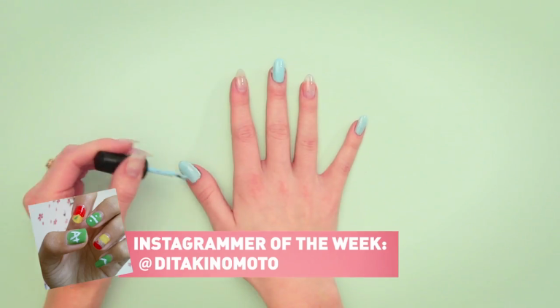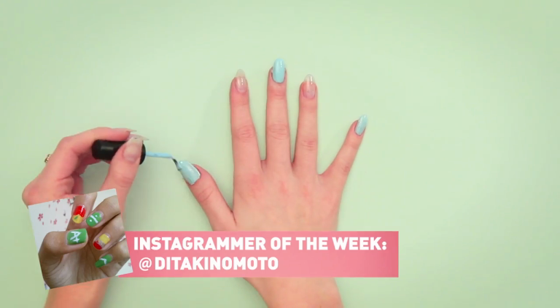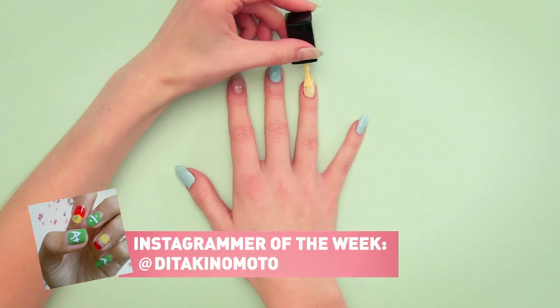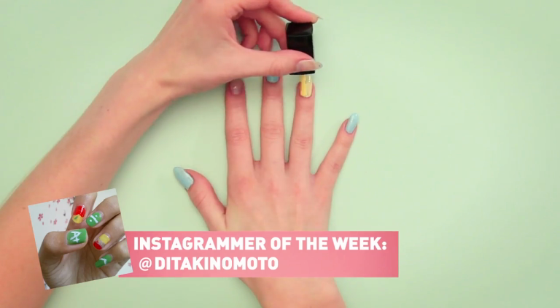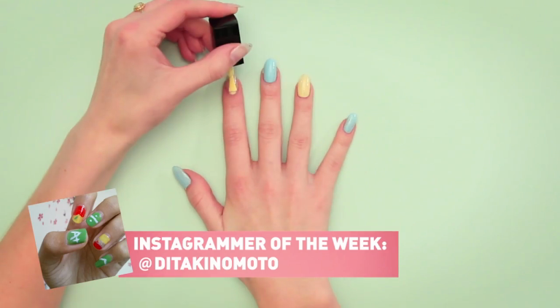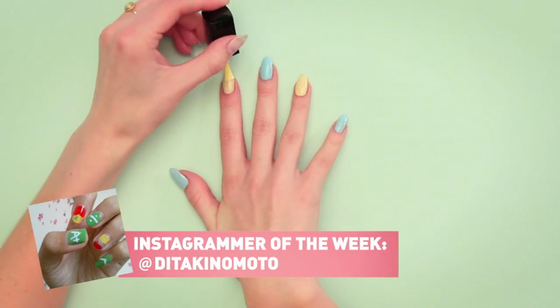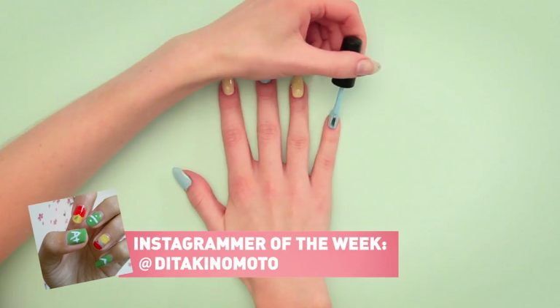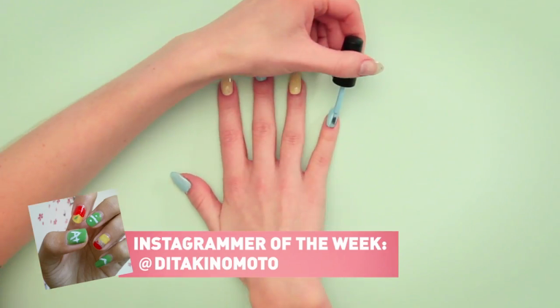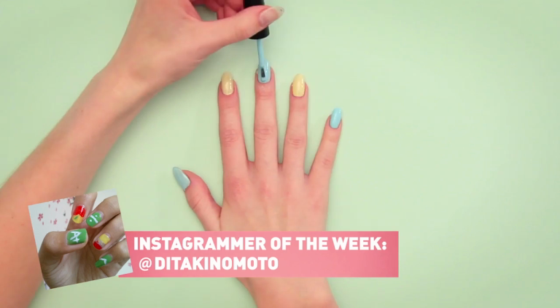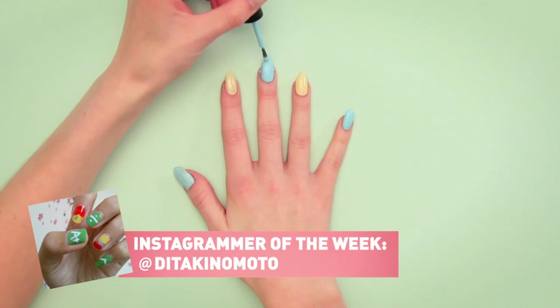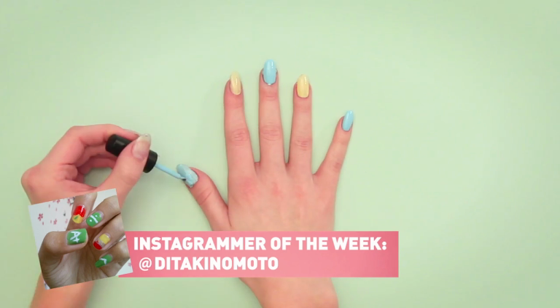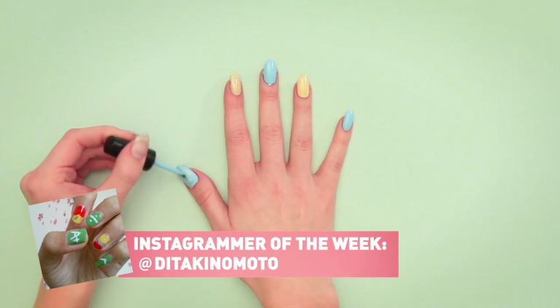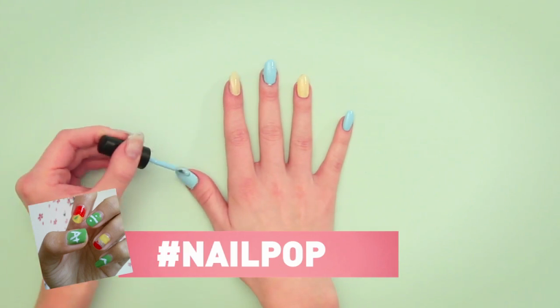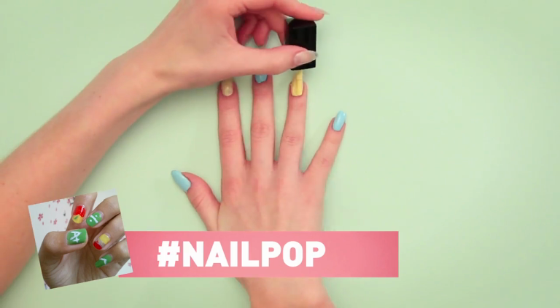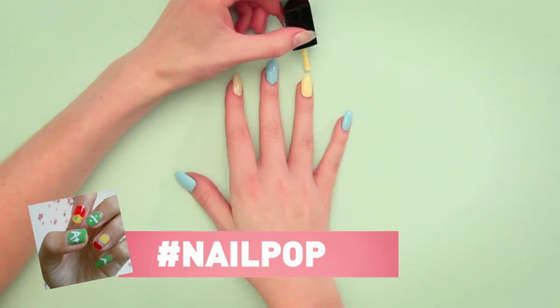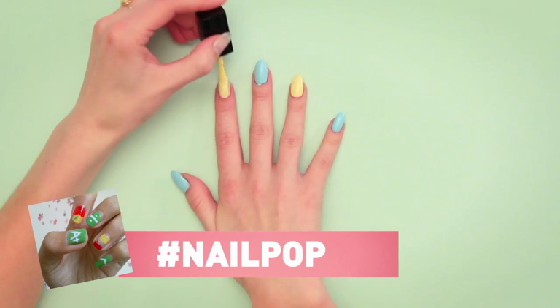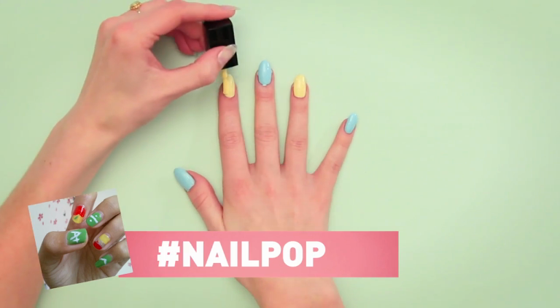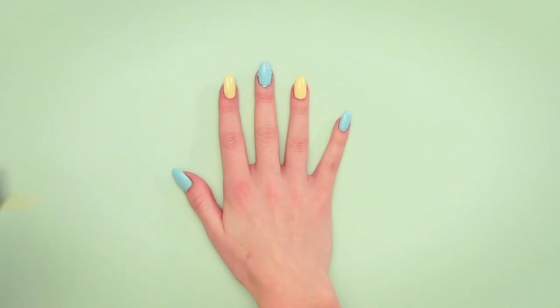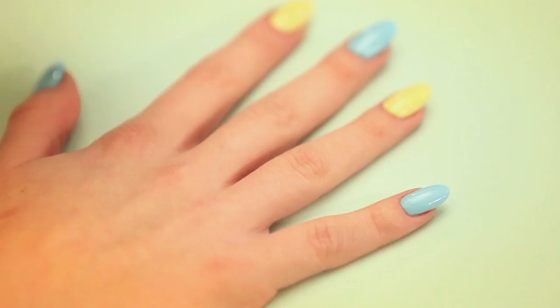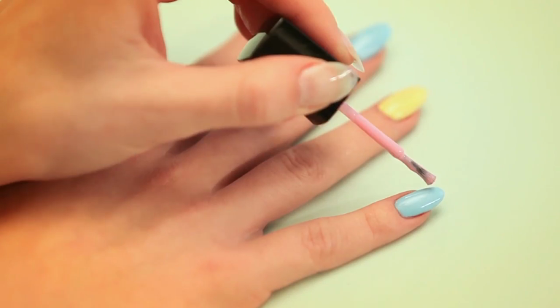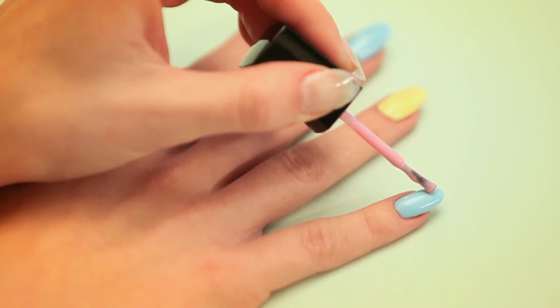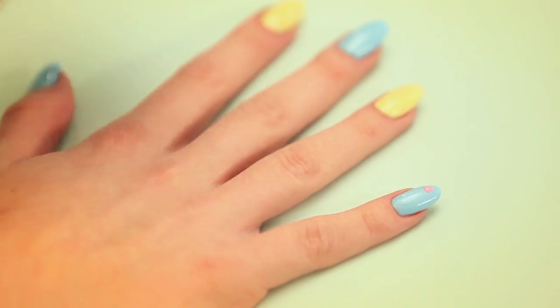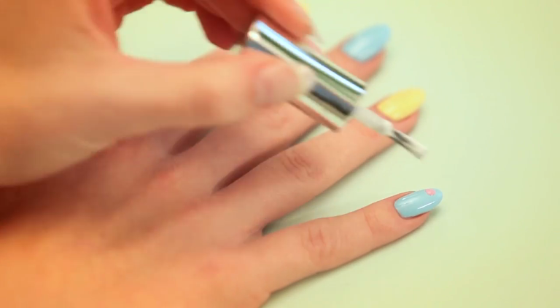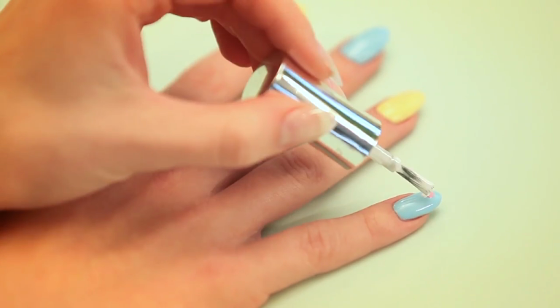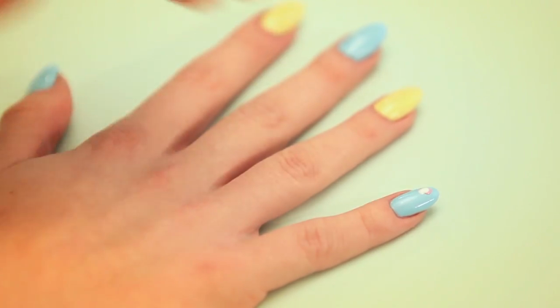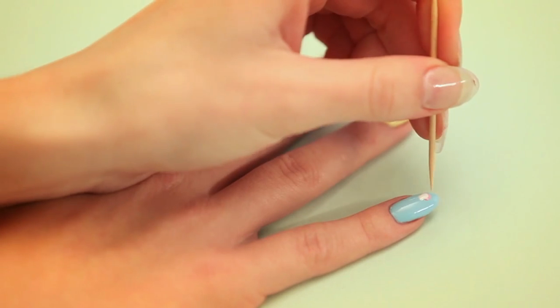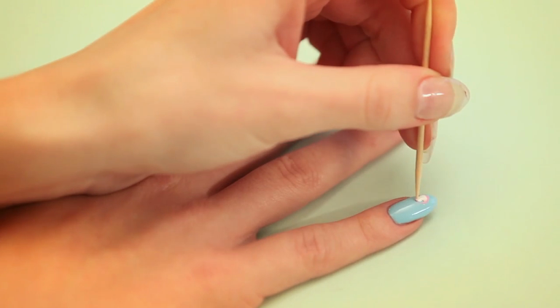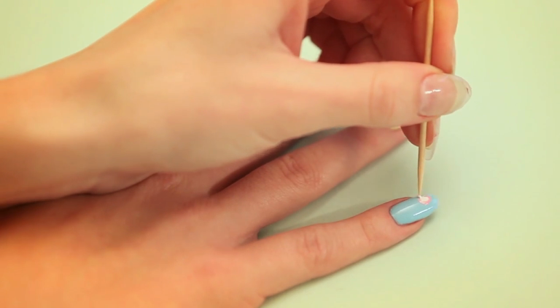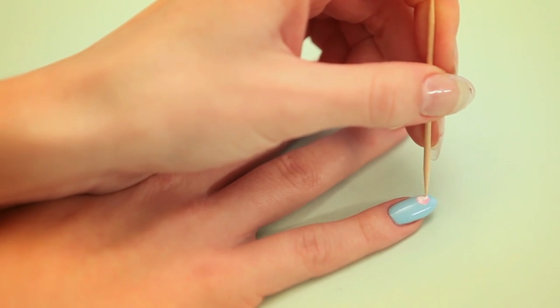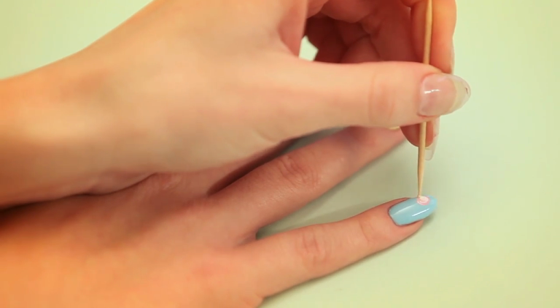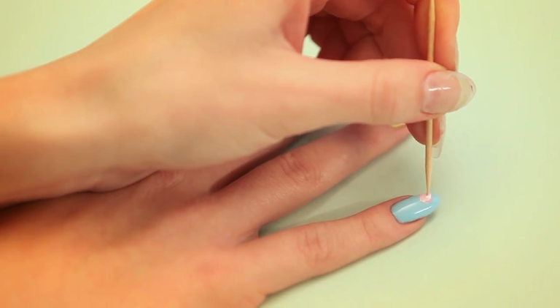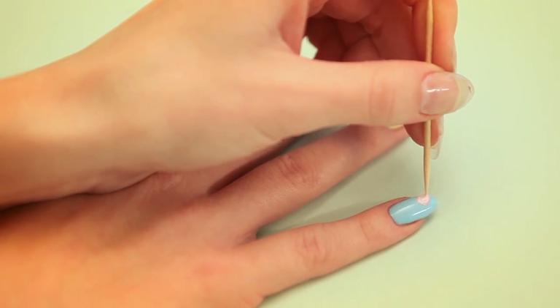Shout out to our Instagrammer of the week — hashtag your nail art photos, nail pop. For the flower design, add a dot of pink, a dot of white, and then swirl for the flower.